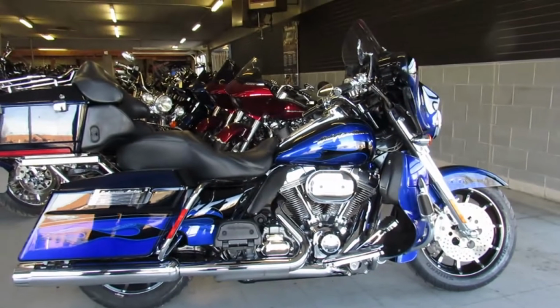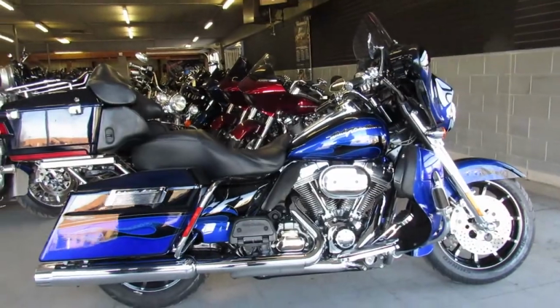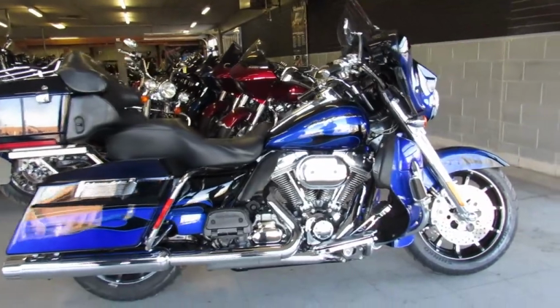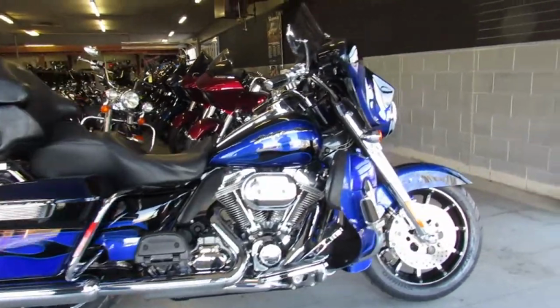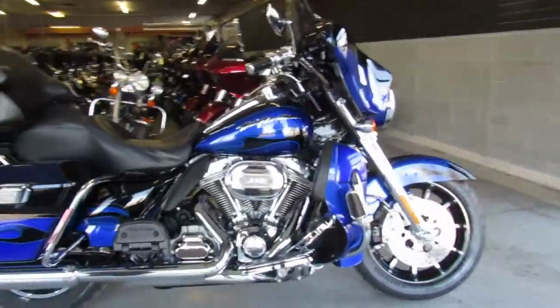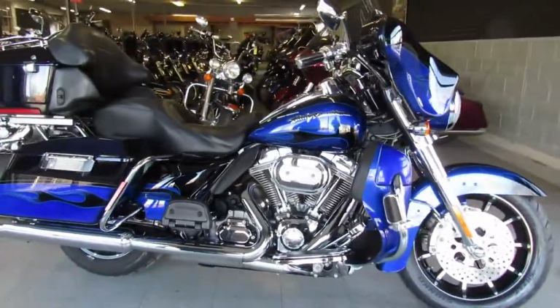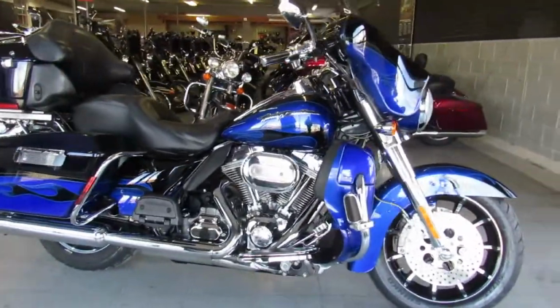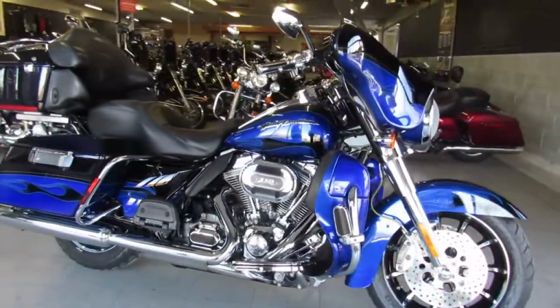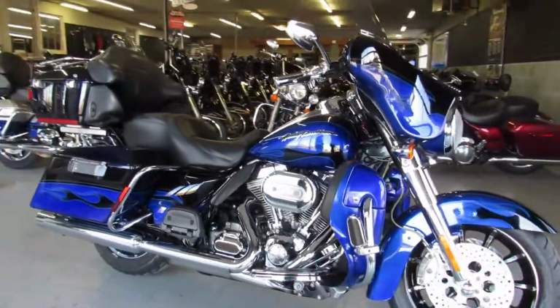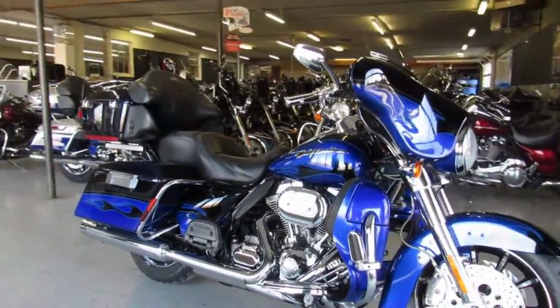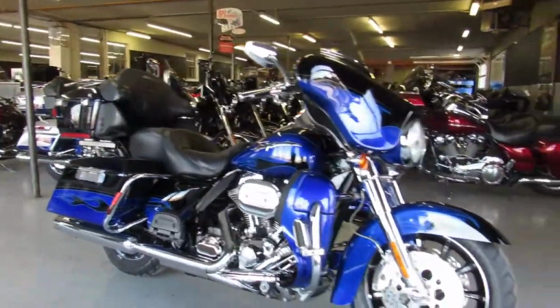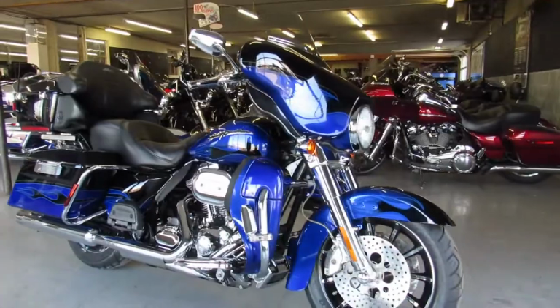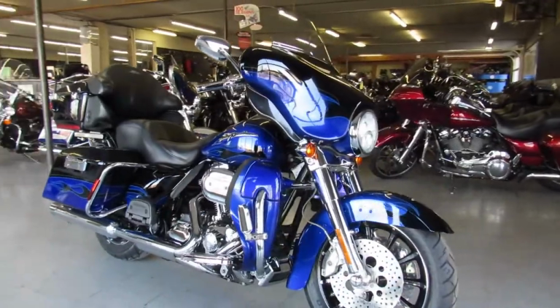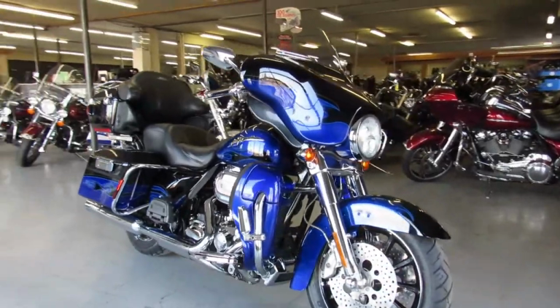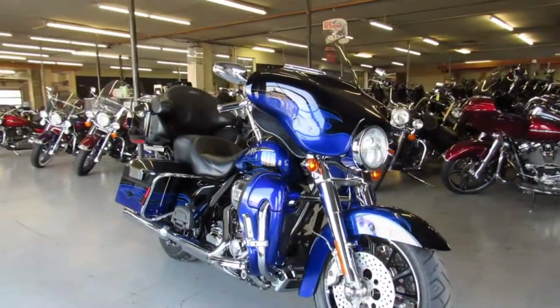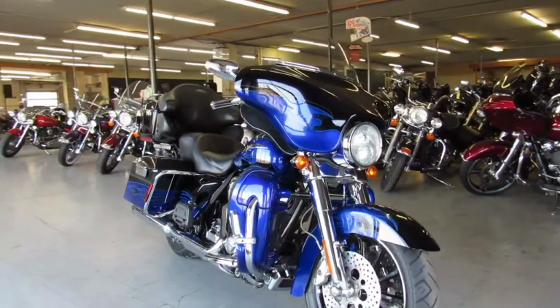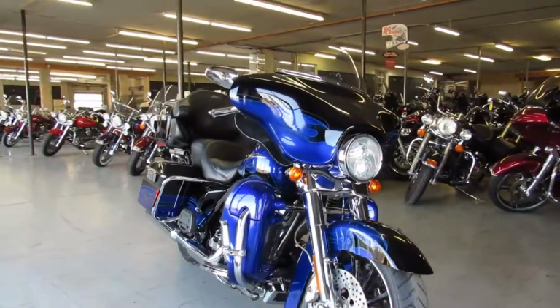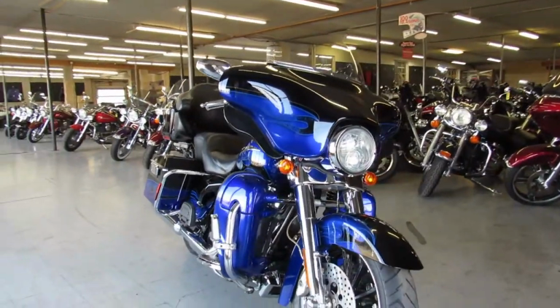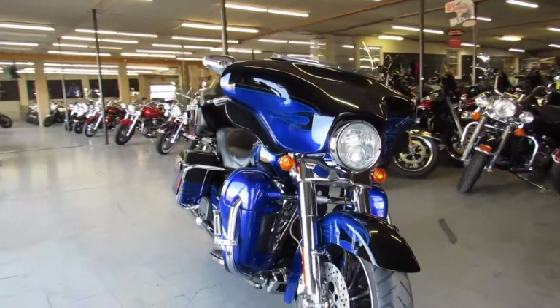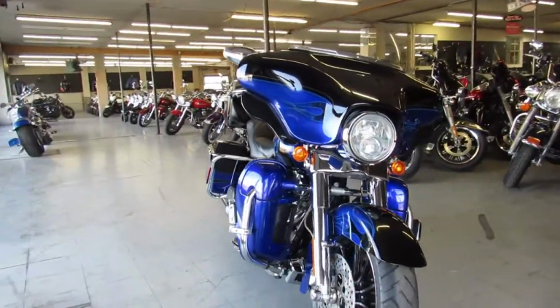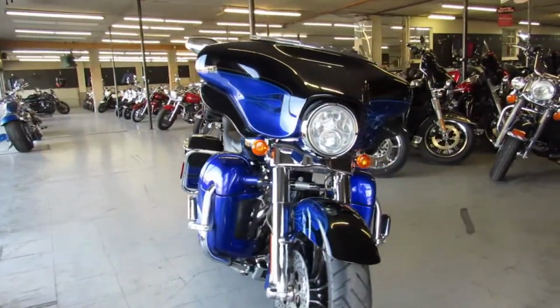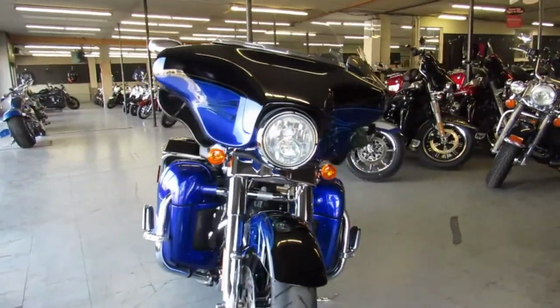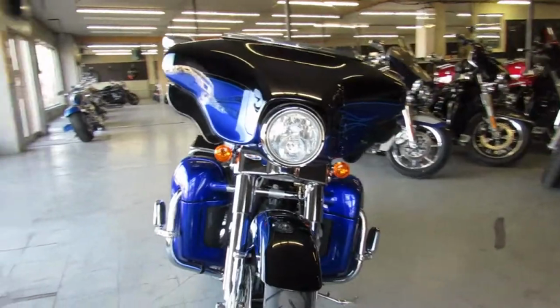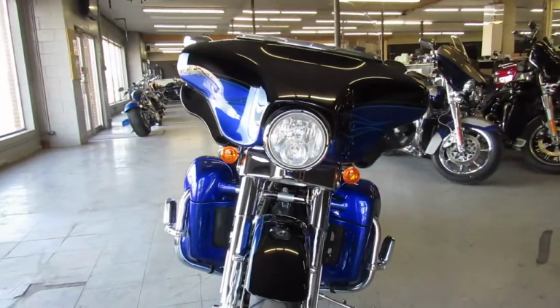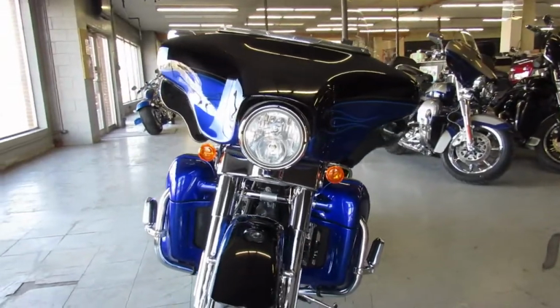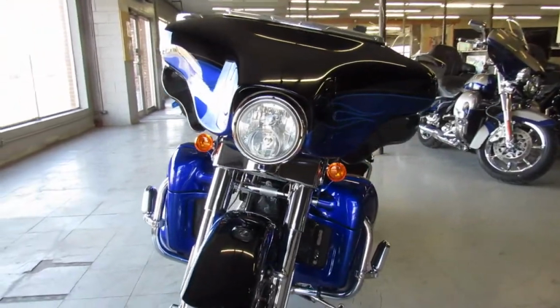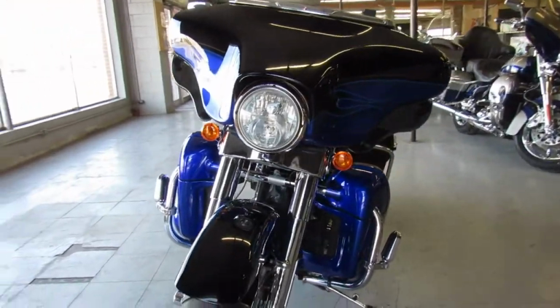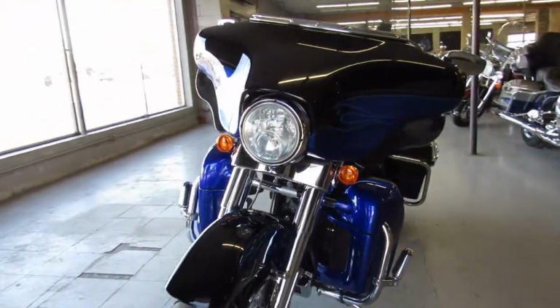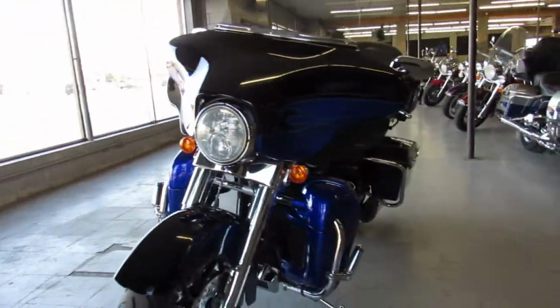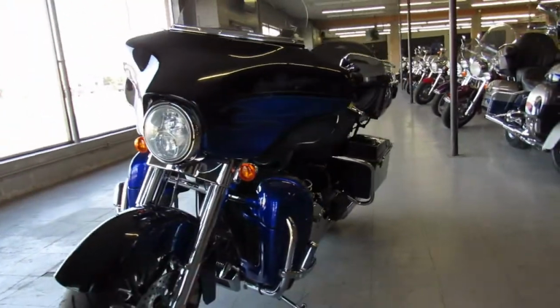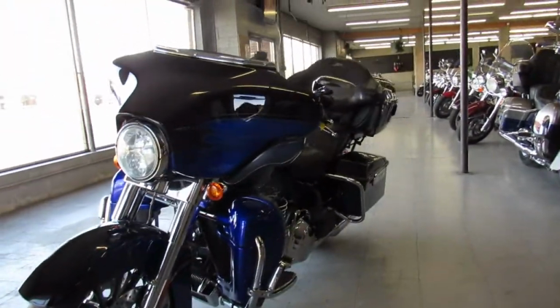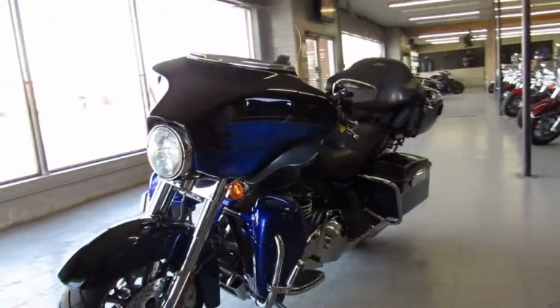Hey guys, ApprovalPowerSports.com here doing some videos on the used Harleys — you're going to want to check this one out. It's a 2011 Screamin' Eagle Electric Glide for sale. Only has 3583 miles on it — you heard it right, 3583 miles guys.